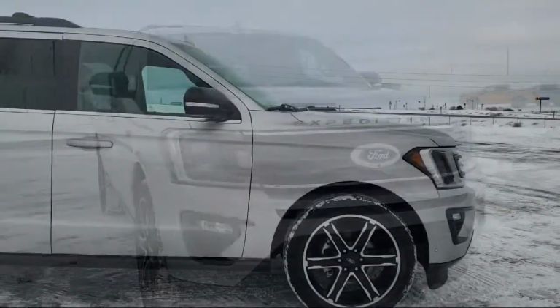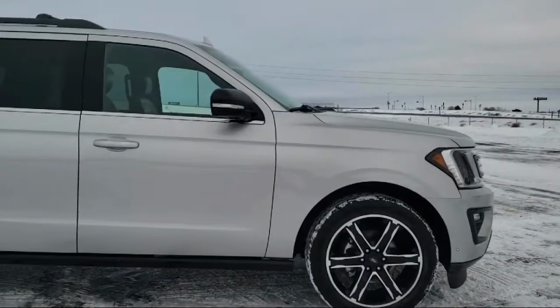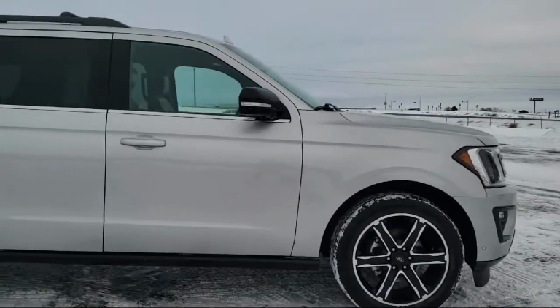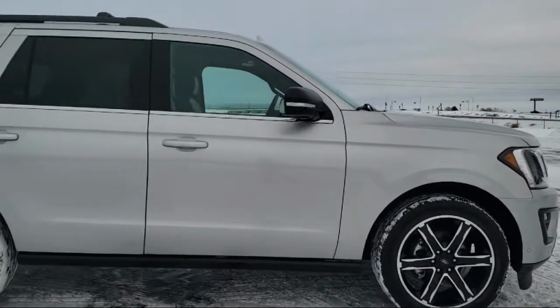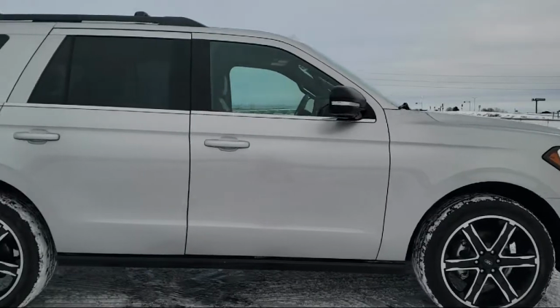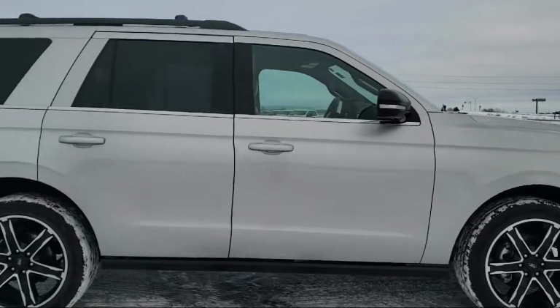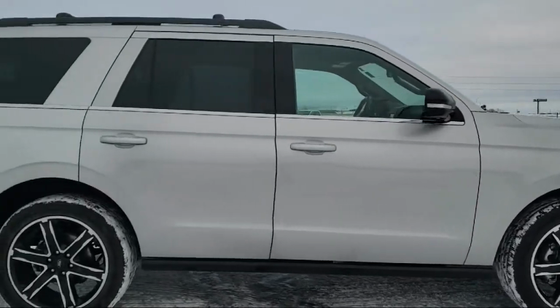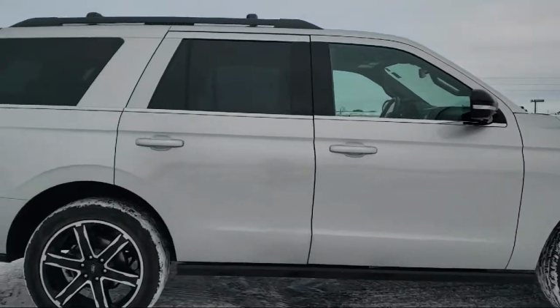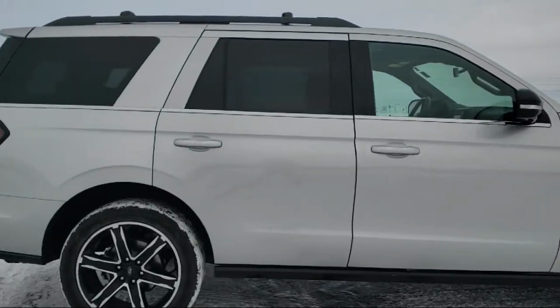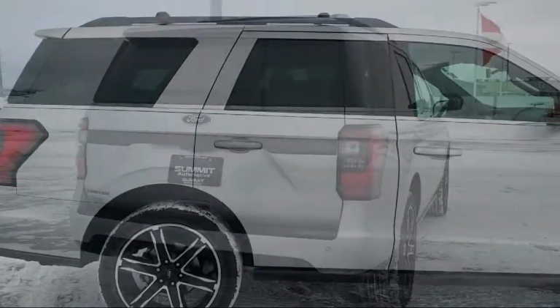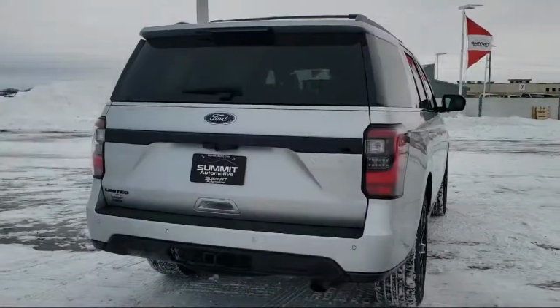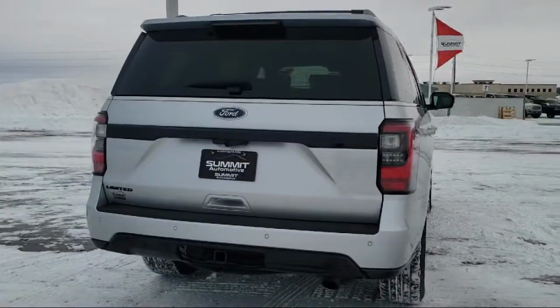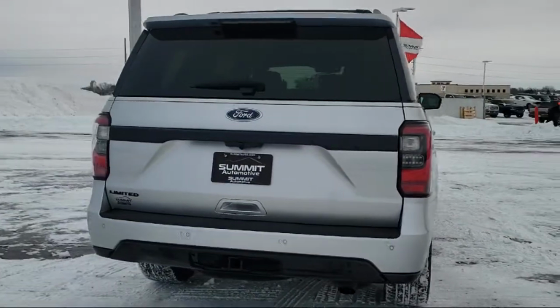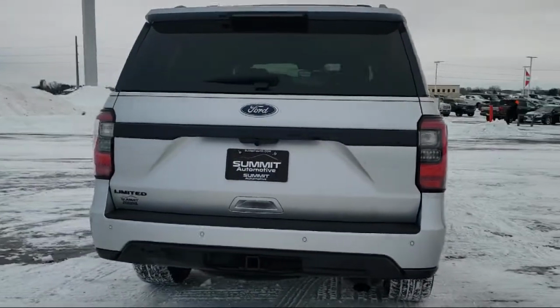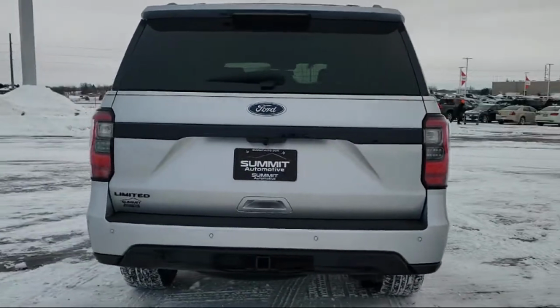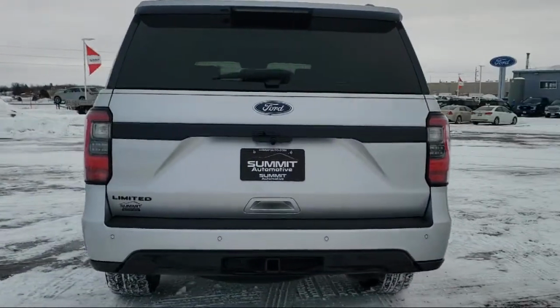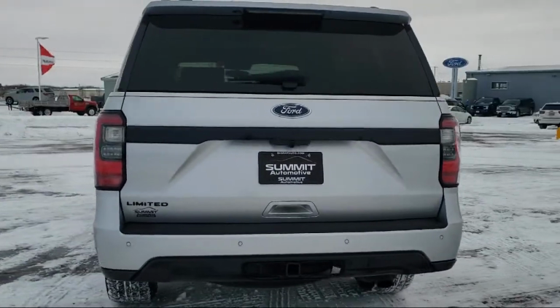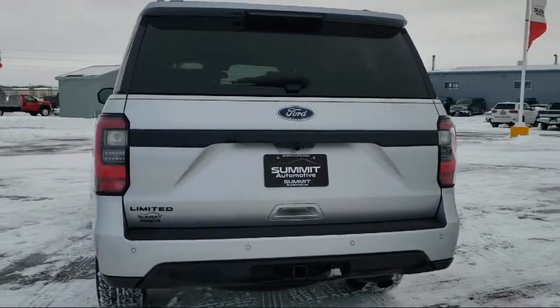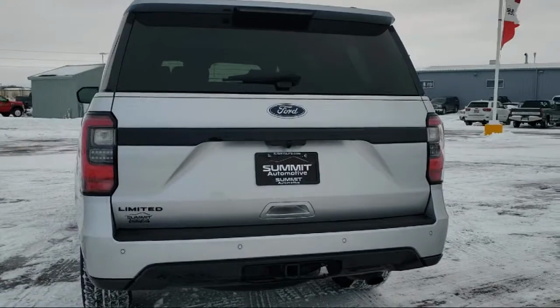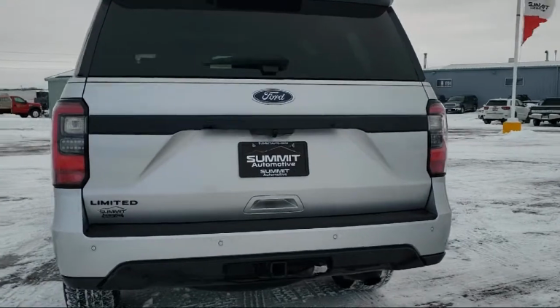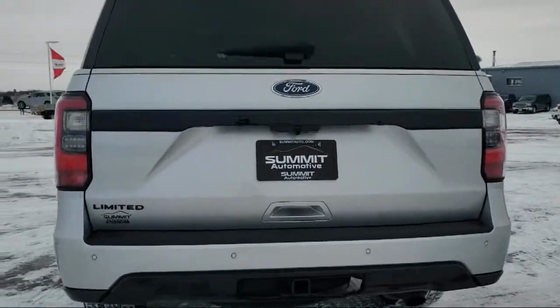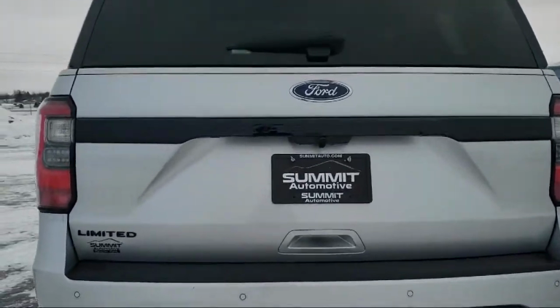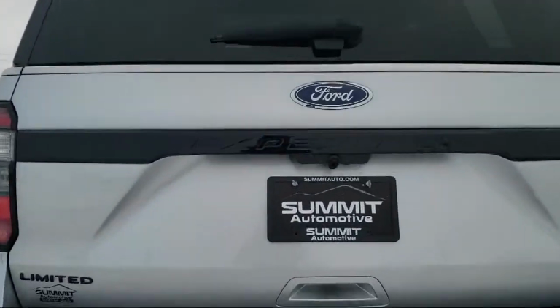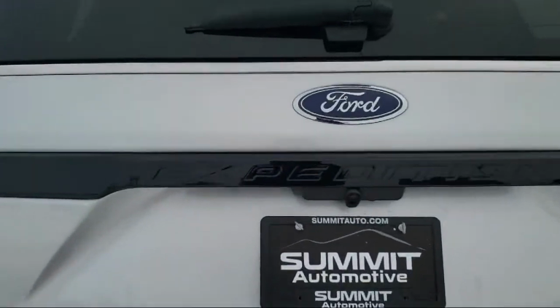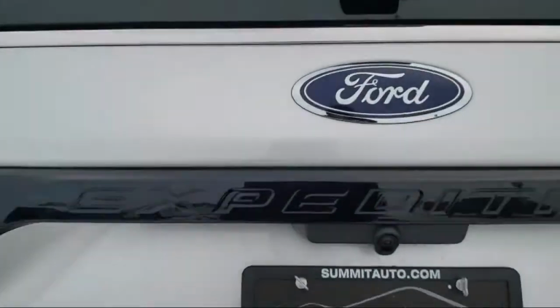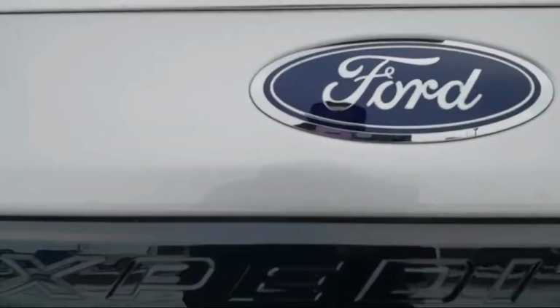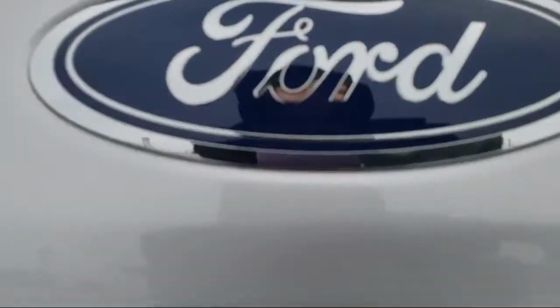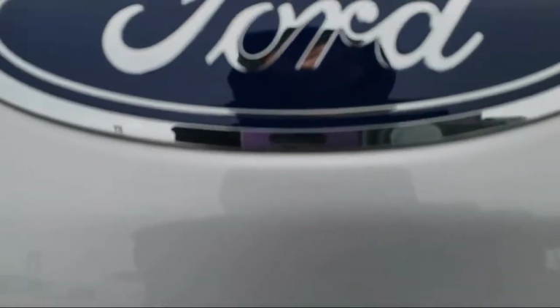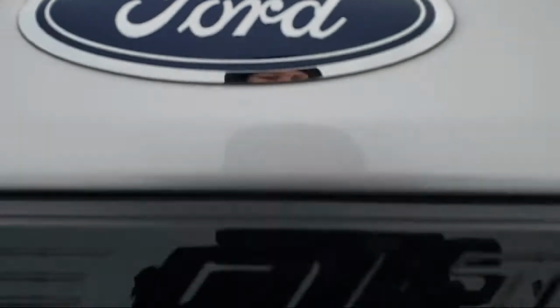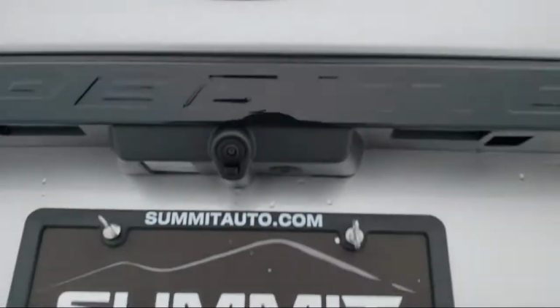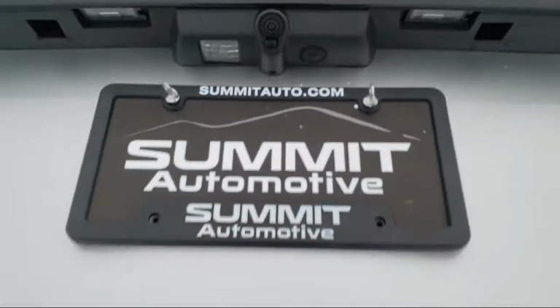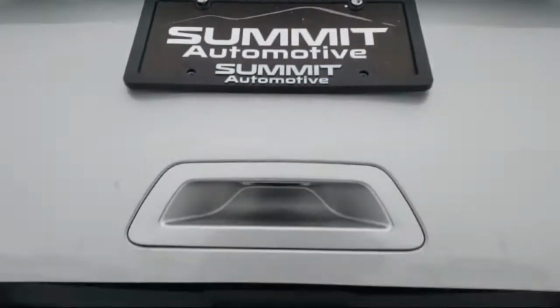It comes equipped with ventilated front seats, Sirius XM satellite radio, keyless entry, alloy wheels, tire pressure monitoring system, and steering wheel controls.